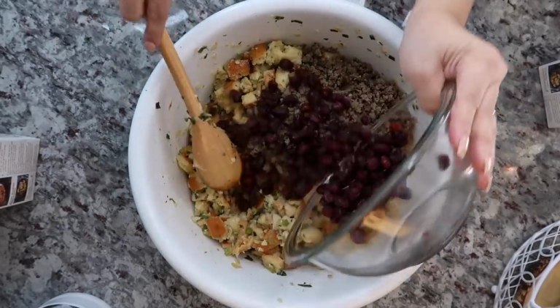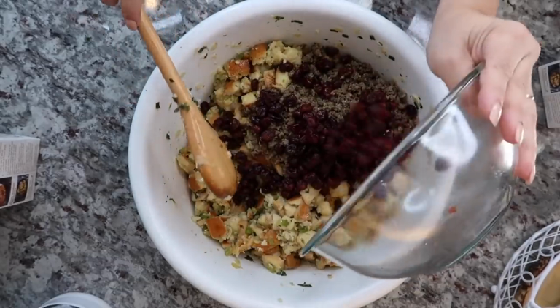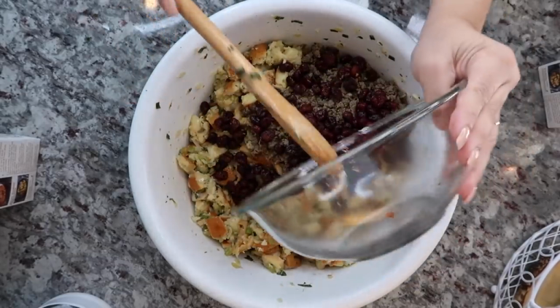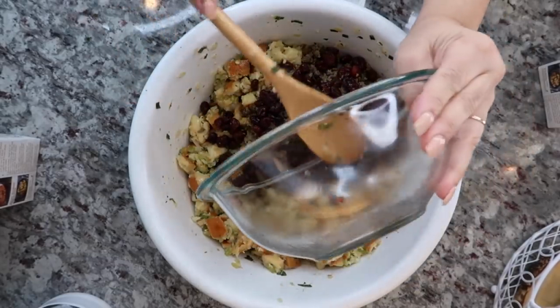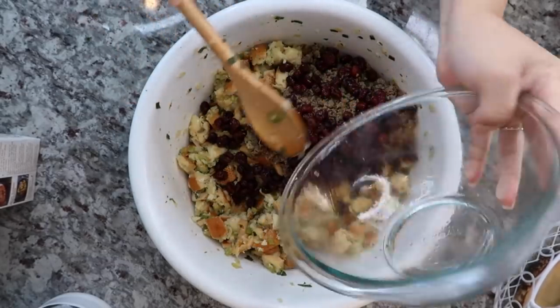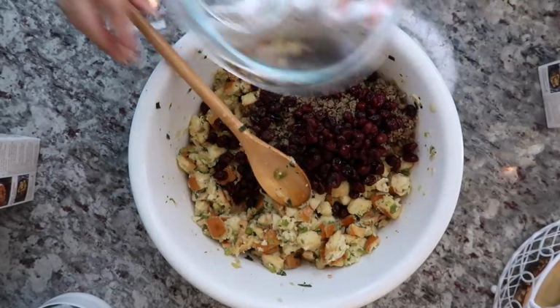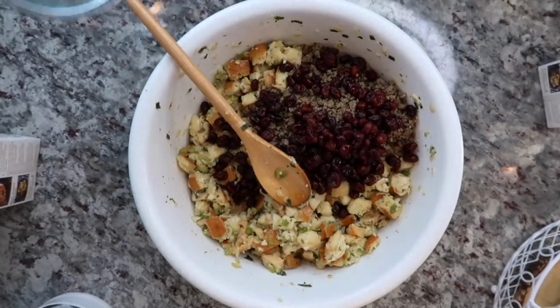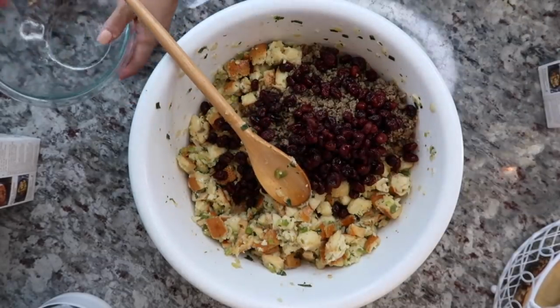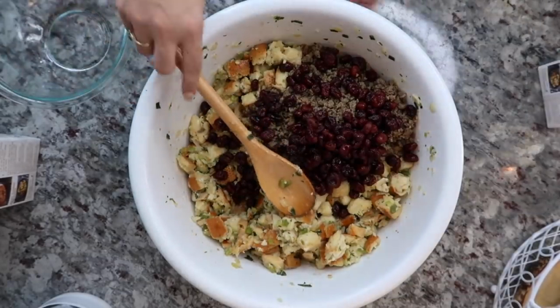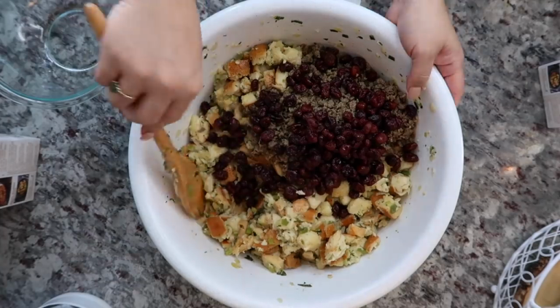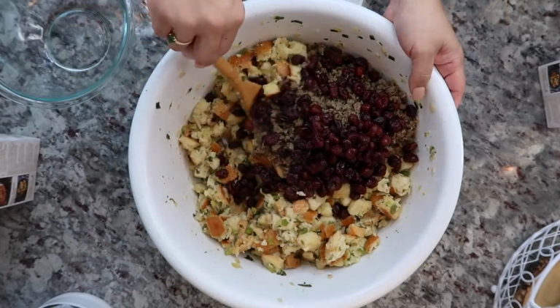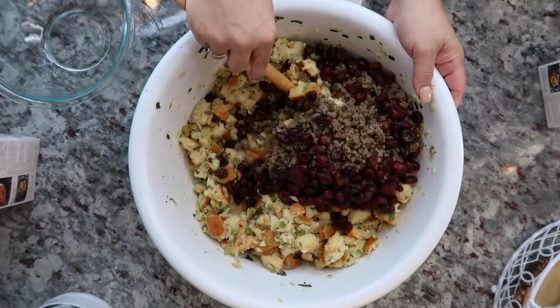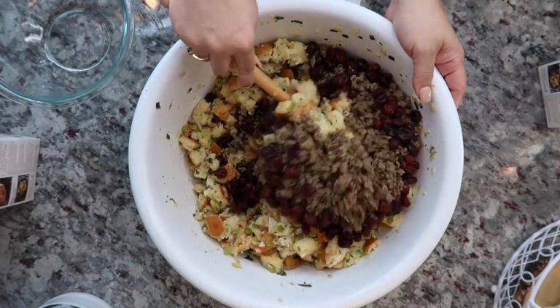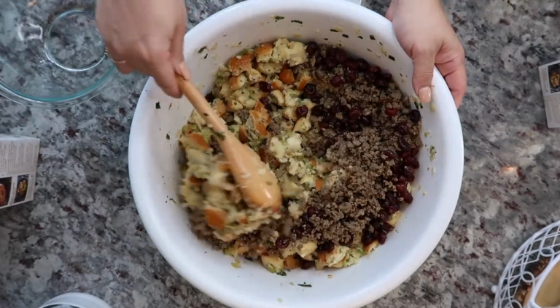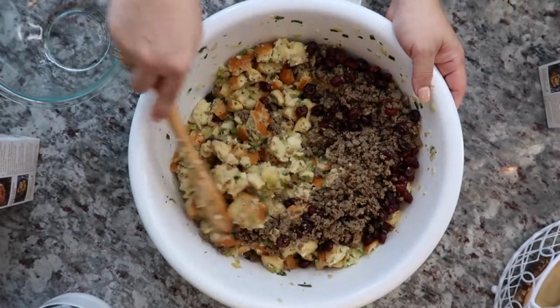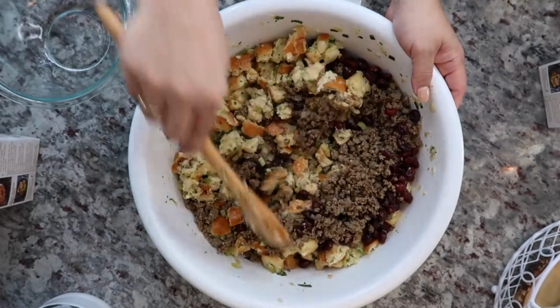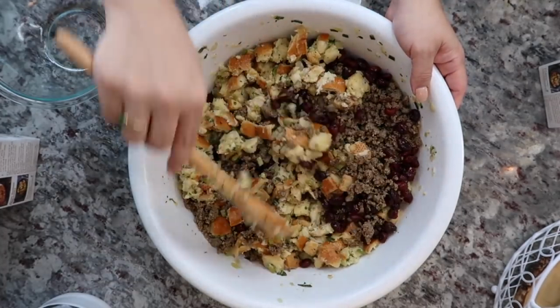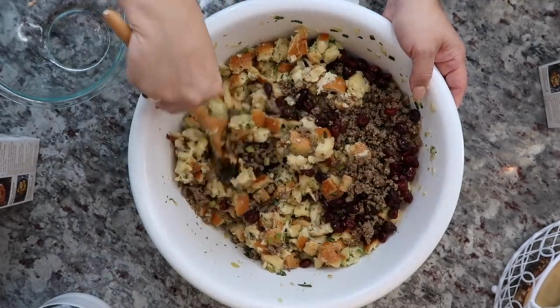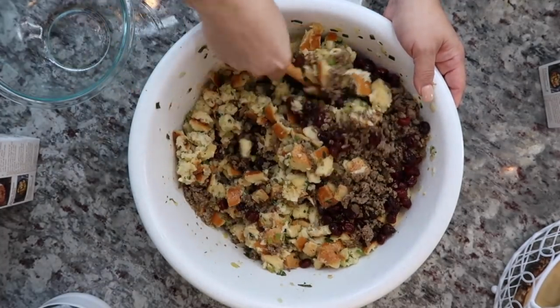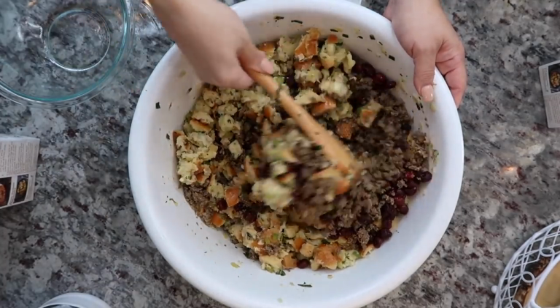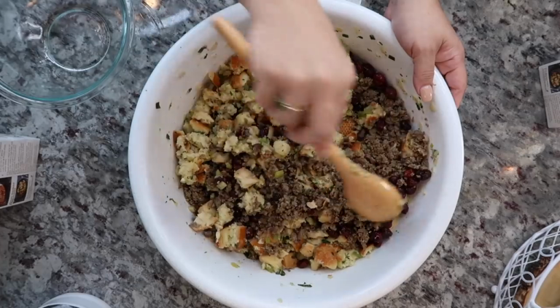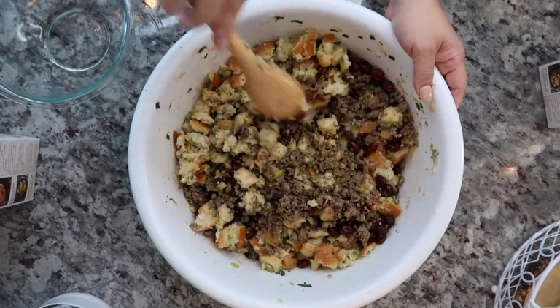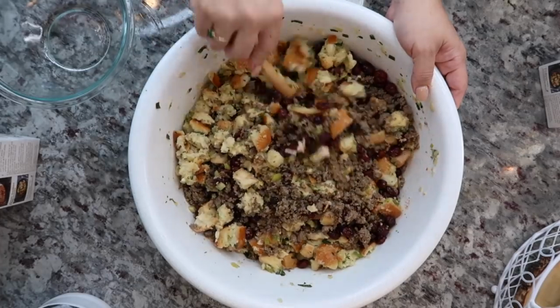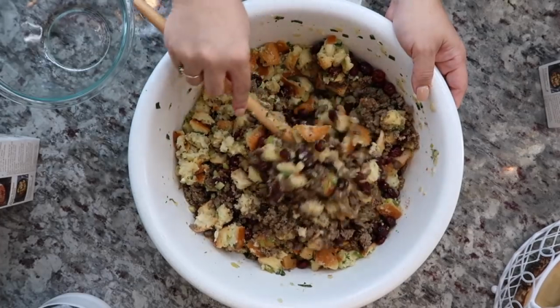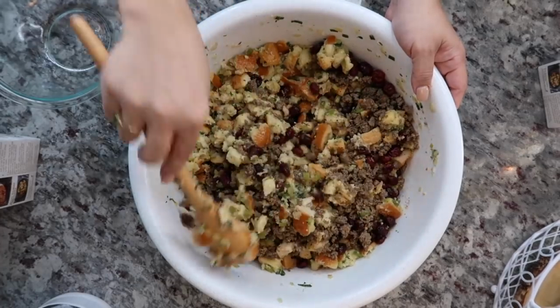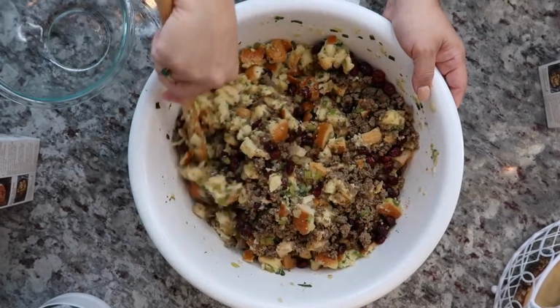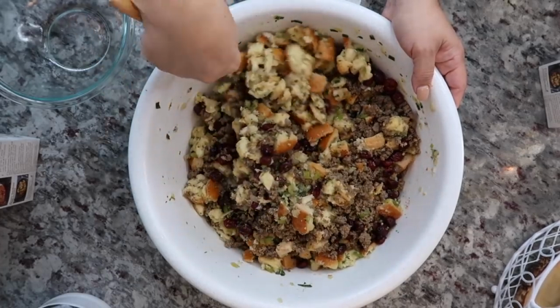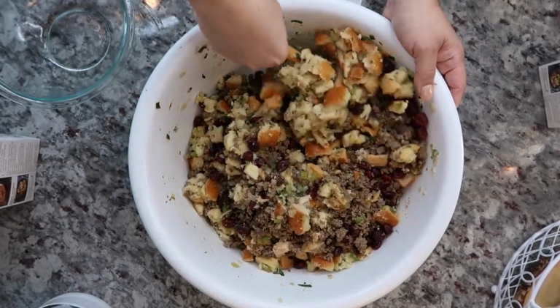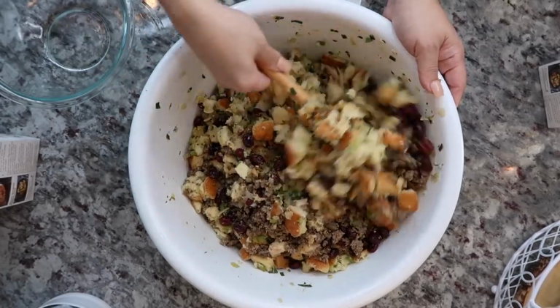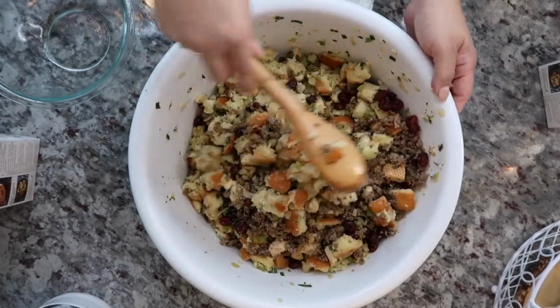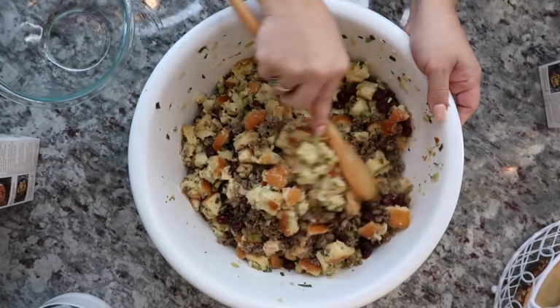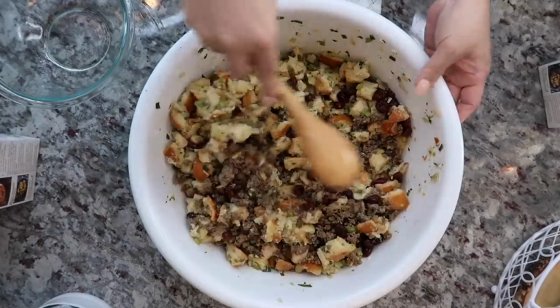These are just options you can add to your herb dressing. The sausage and cranberry are completely optional — if that's not what you like, the herb dressing itself is very delicious on its own. I'm going to combine everything well.